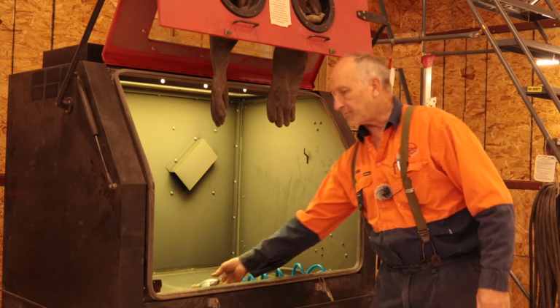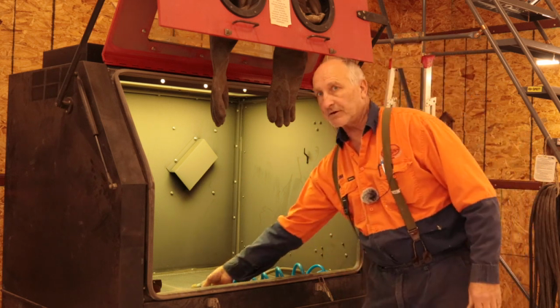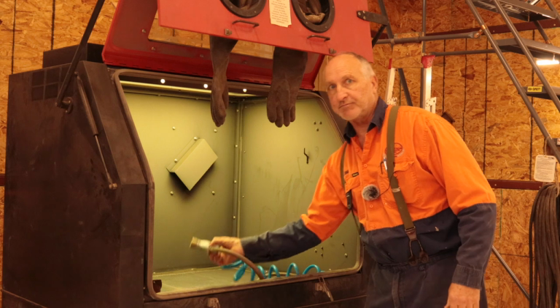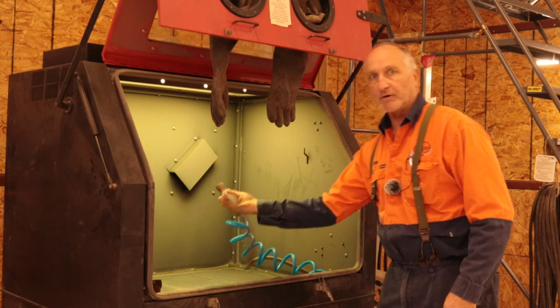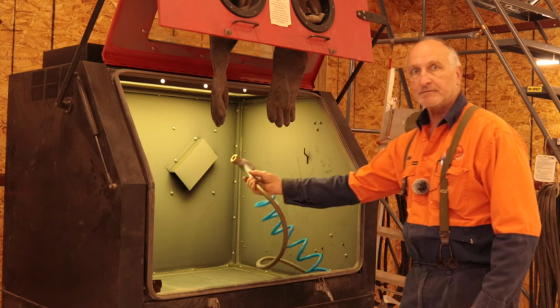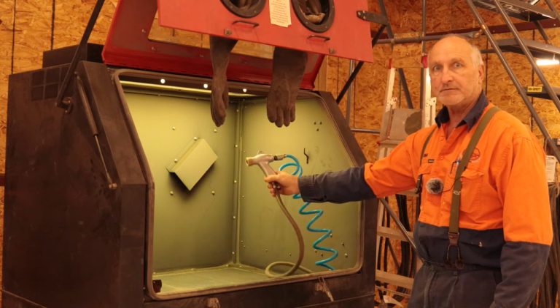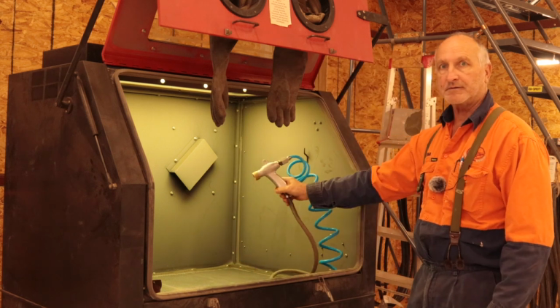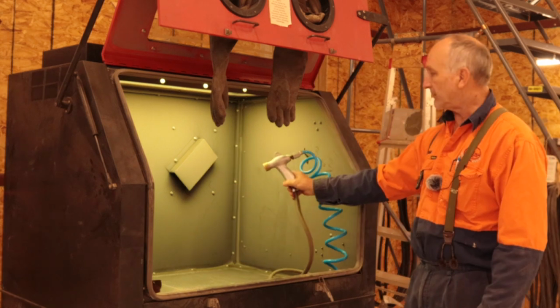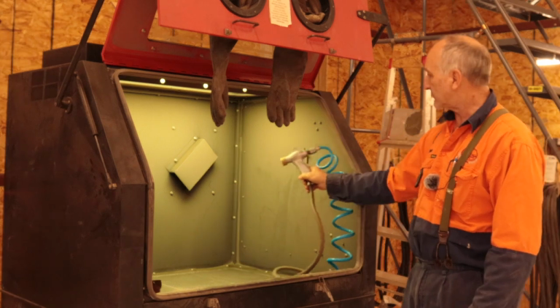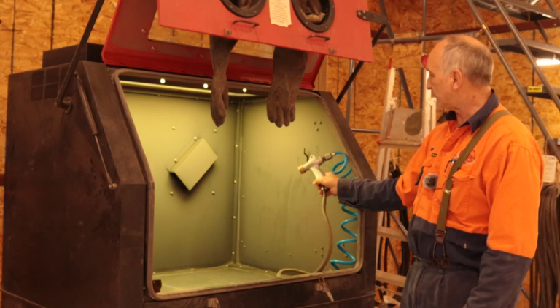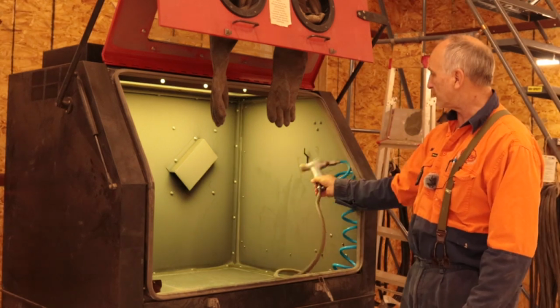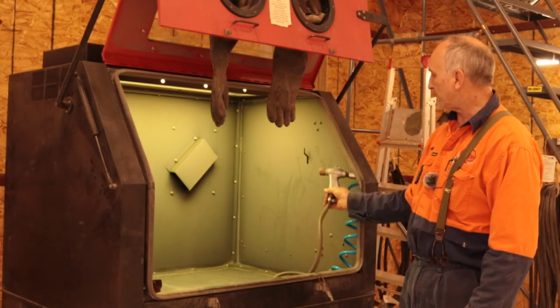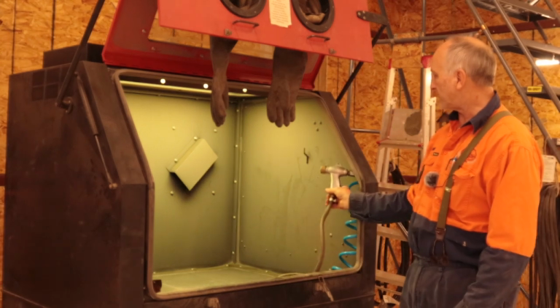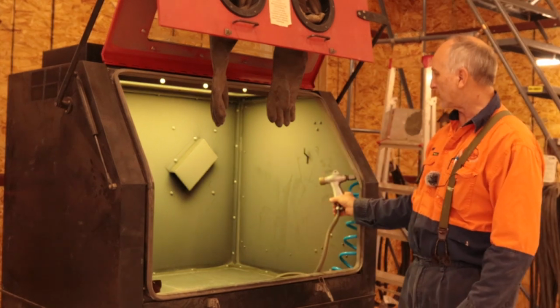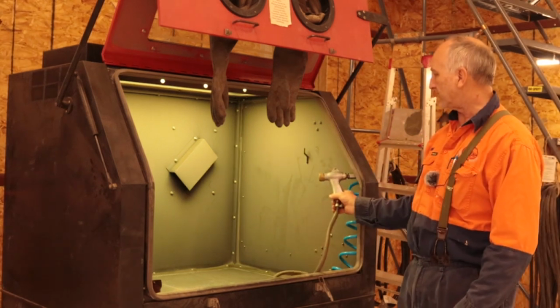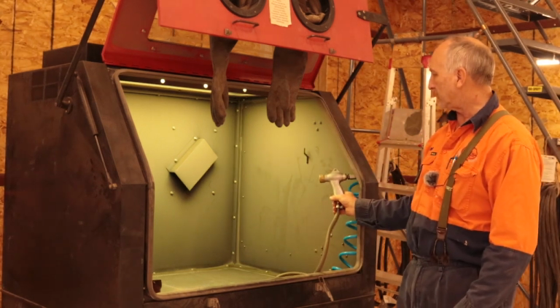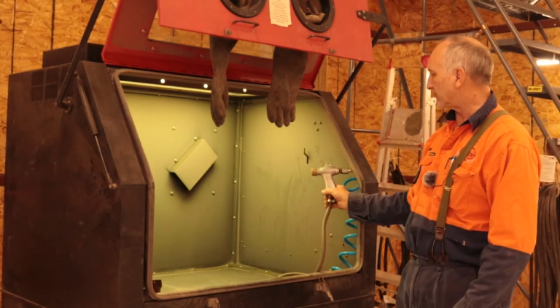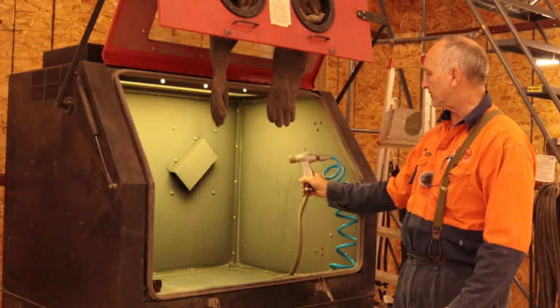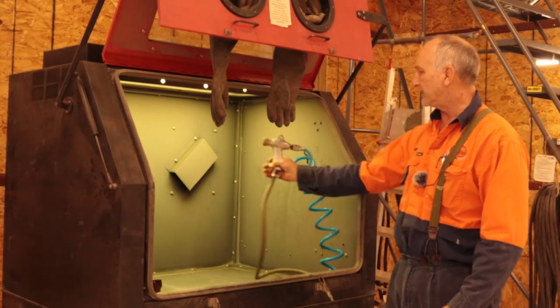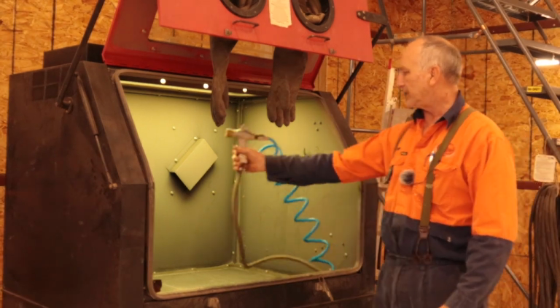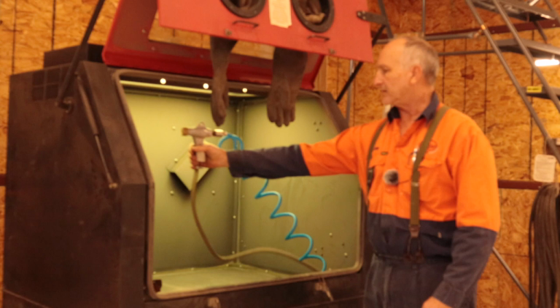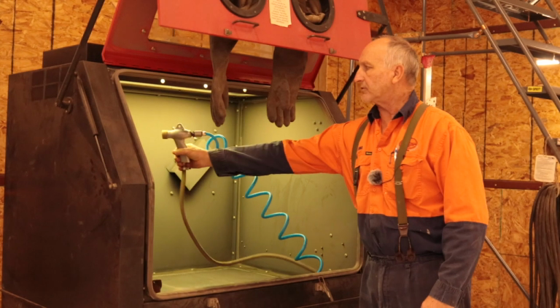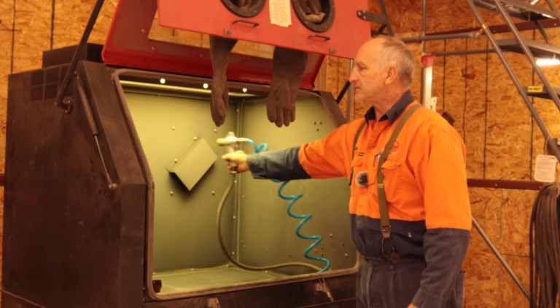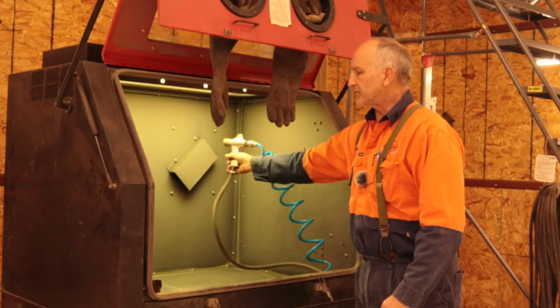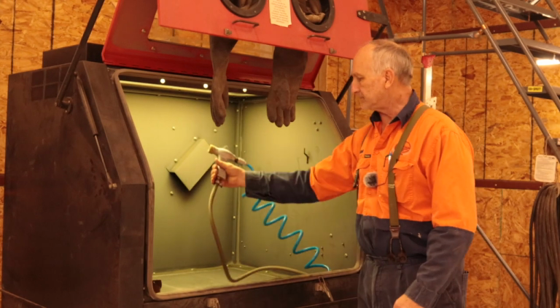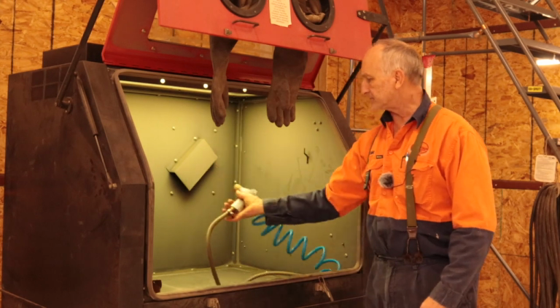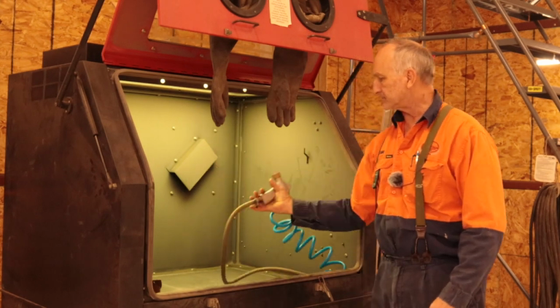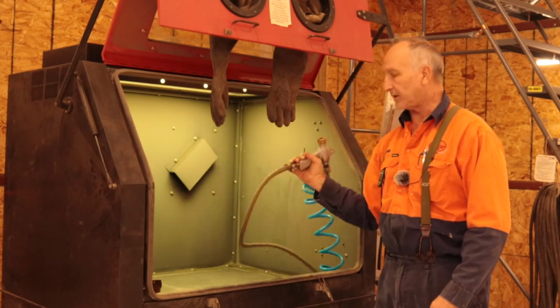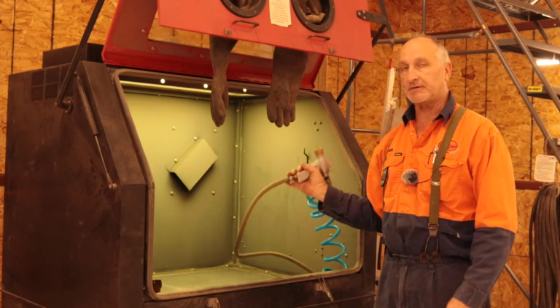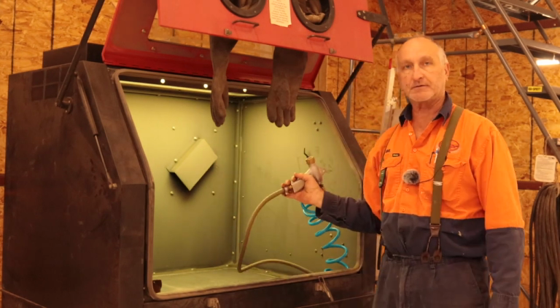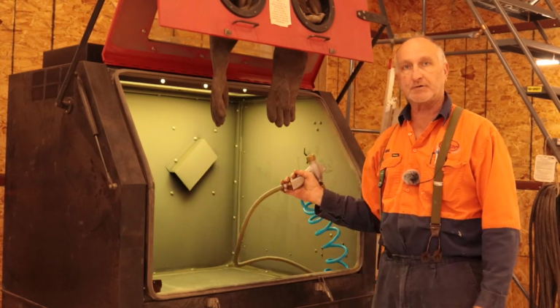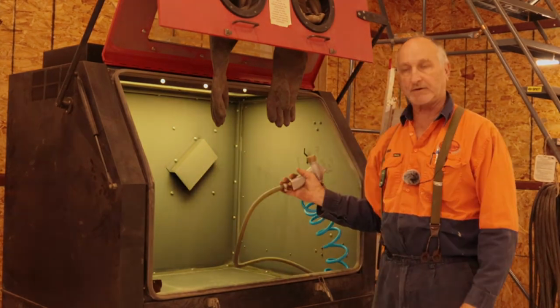Putting on this blue one, you can see I can squeeze that right up into the corner here, no problem. Good range of motion, so I think that's a good modification.